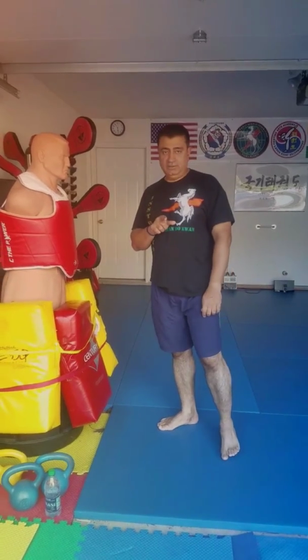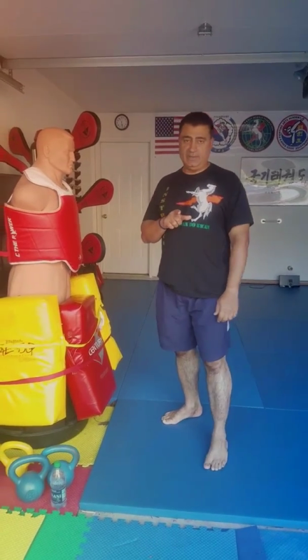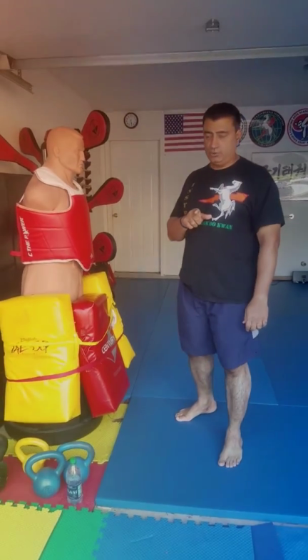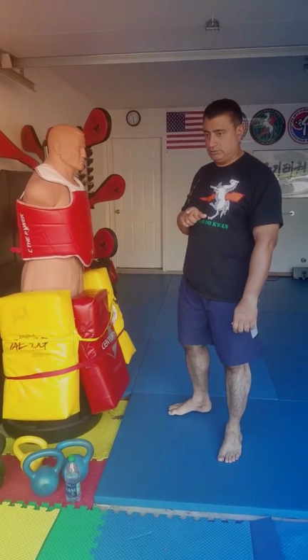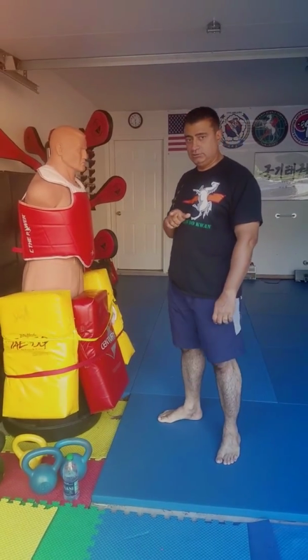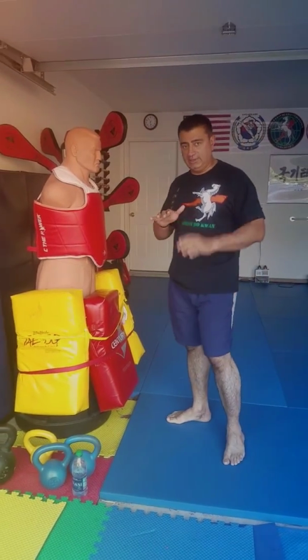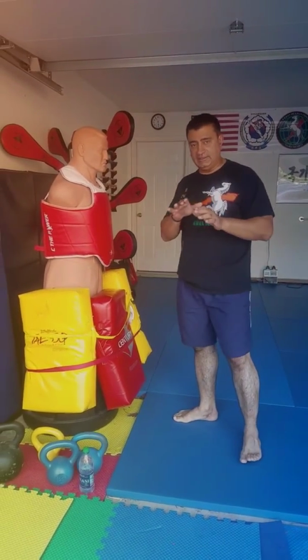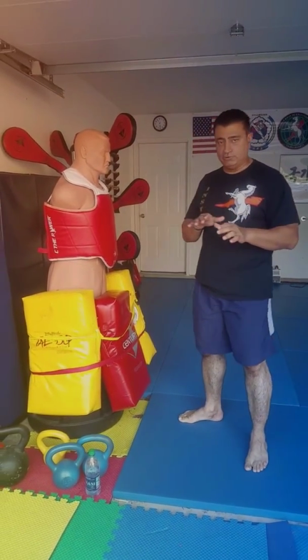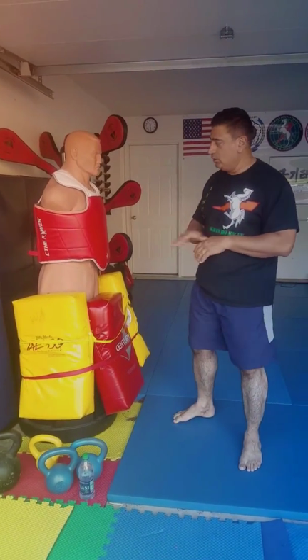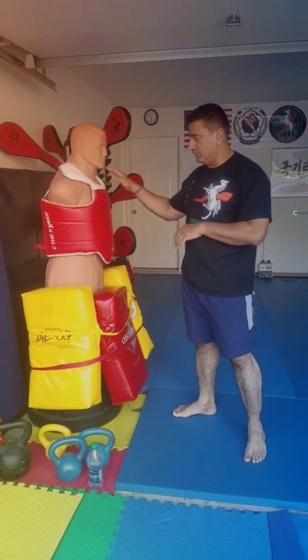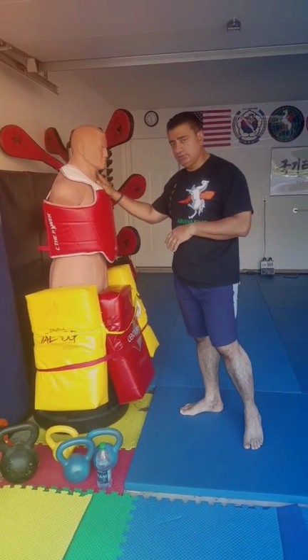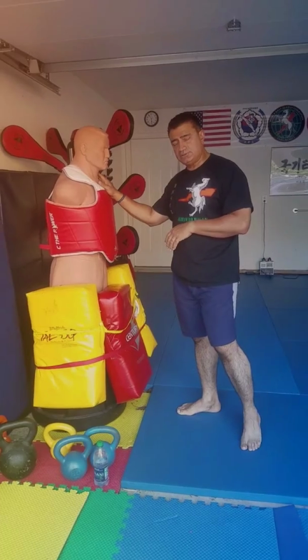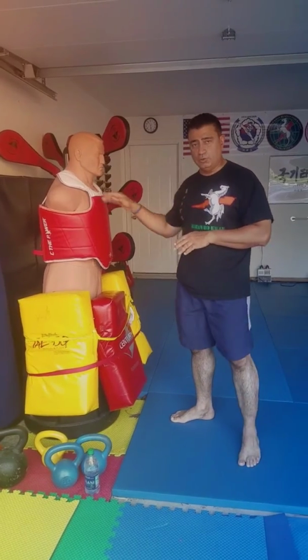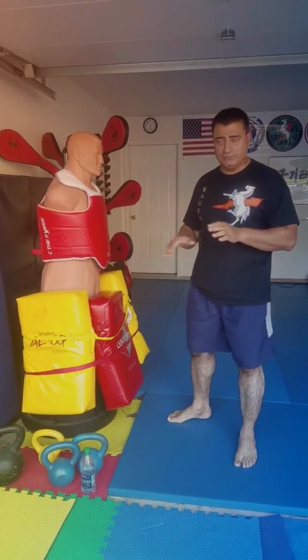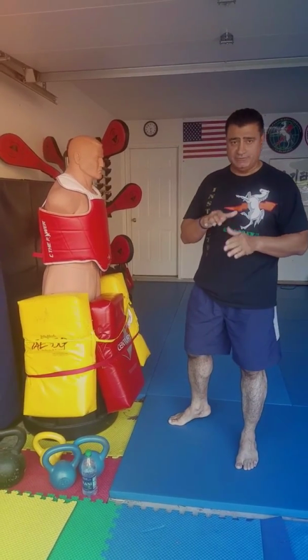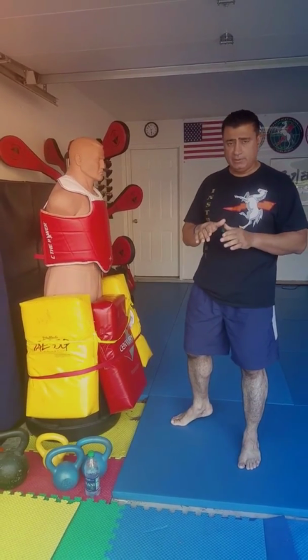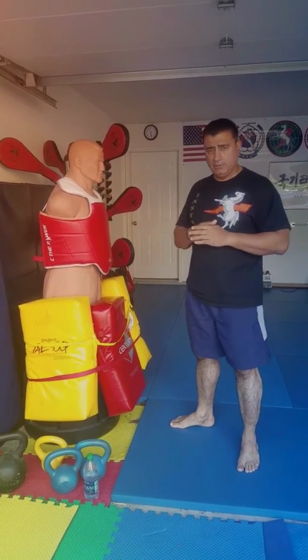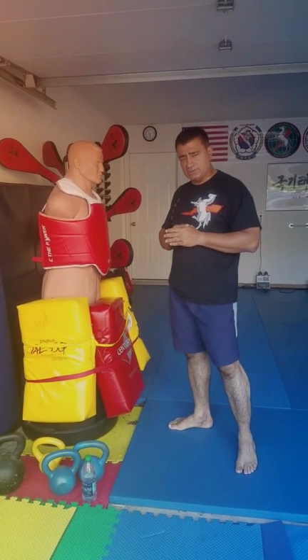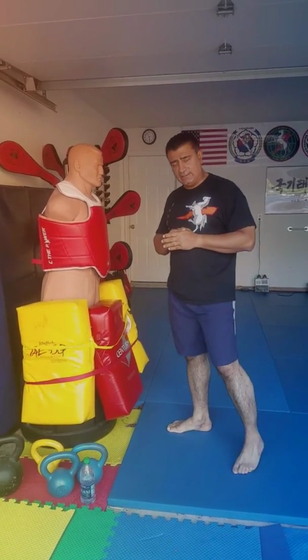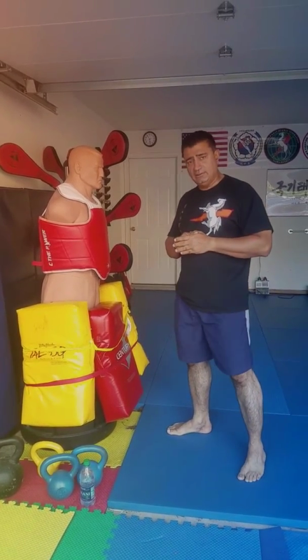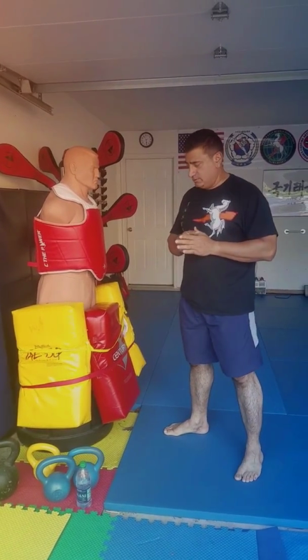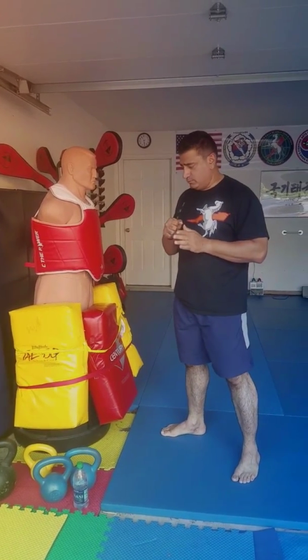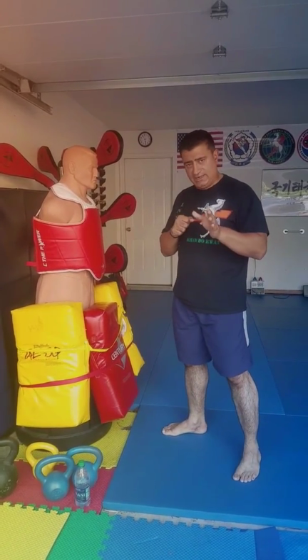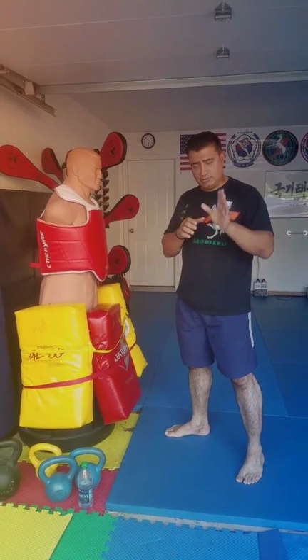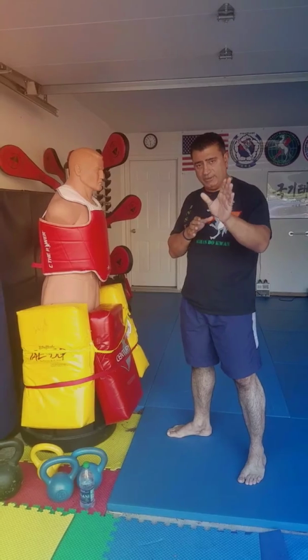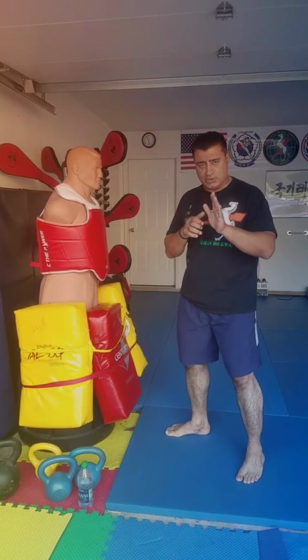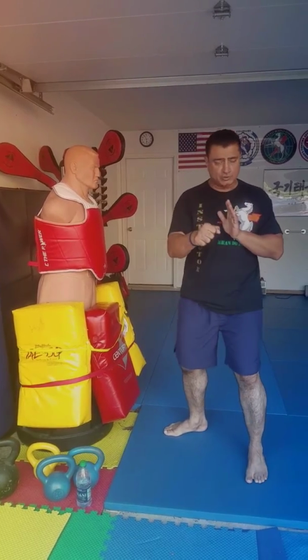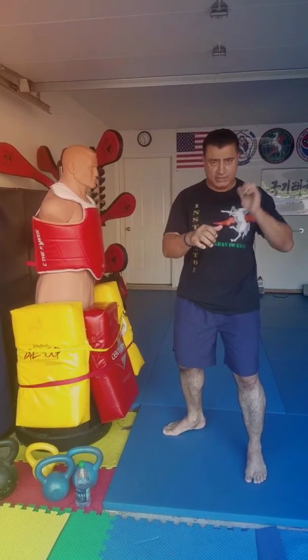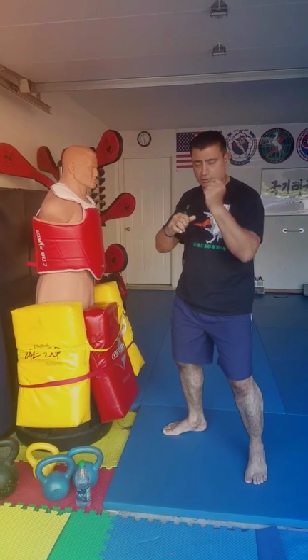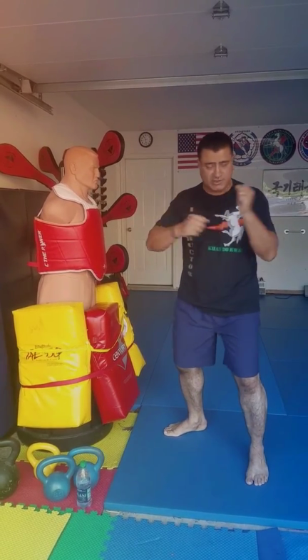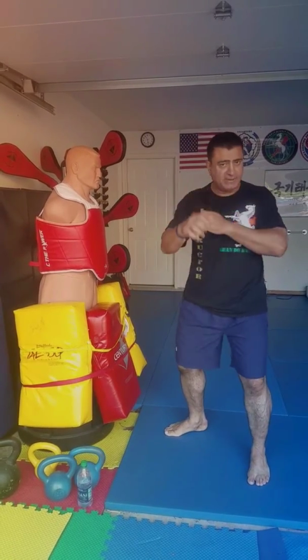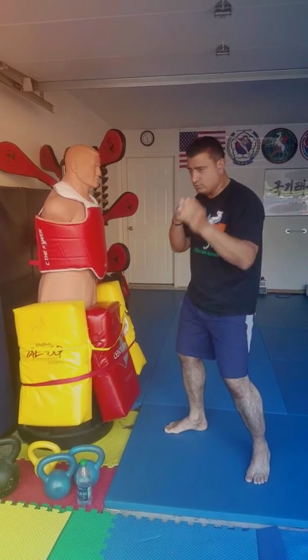Let's talk about a flow drill, a hand technique flow drill on the body. This is a good flow drill for you to develop when you start striking with your hands. You're going to do open hand strikes, closed fist strikes, and throwback fist strikes.